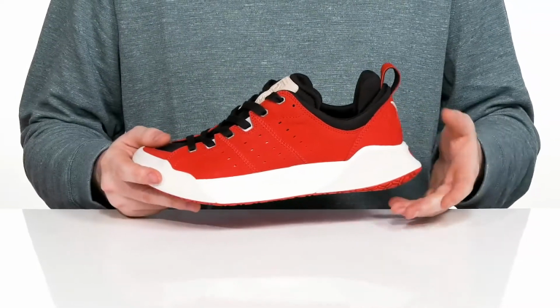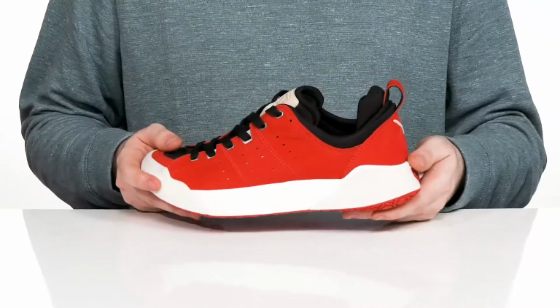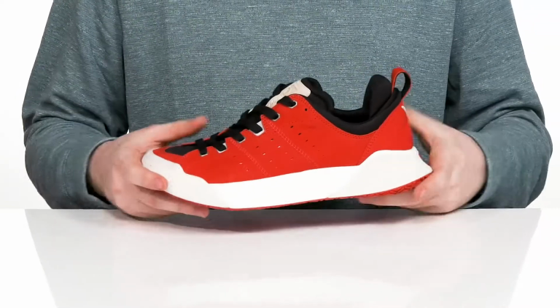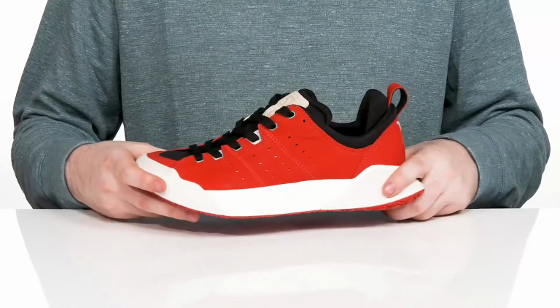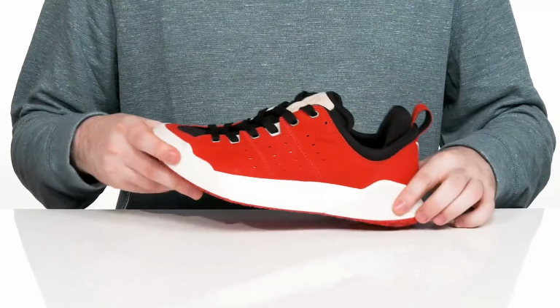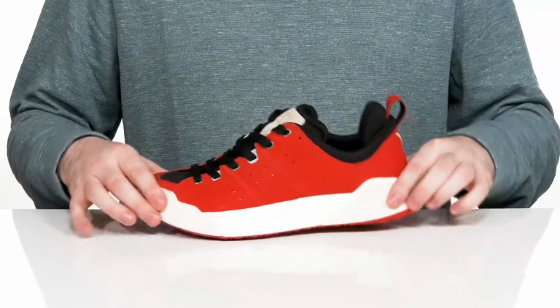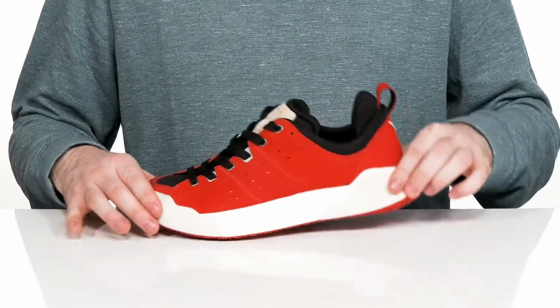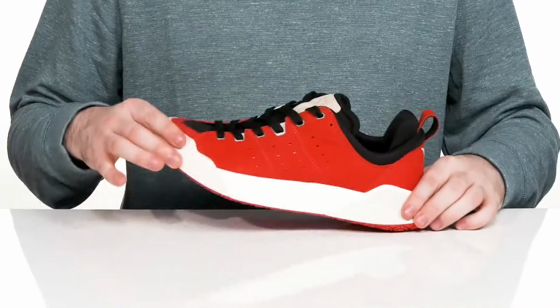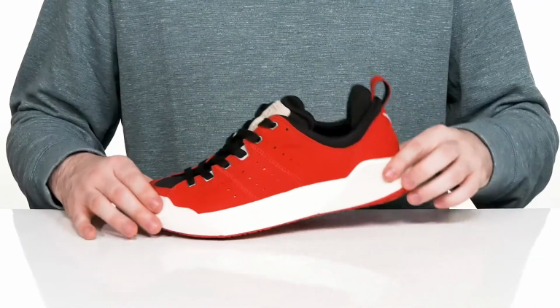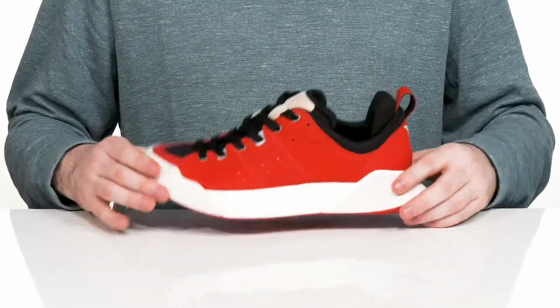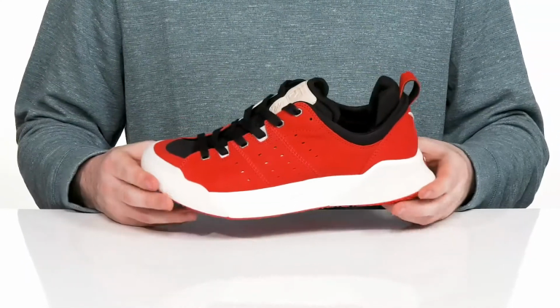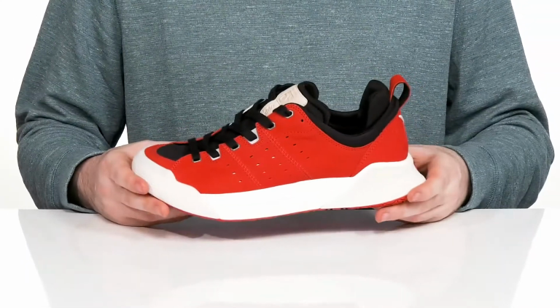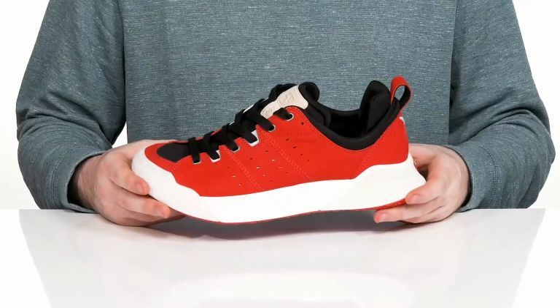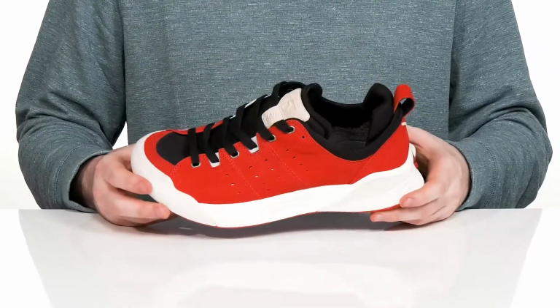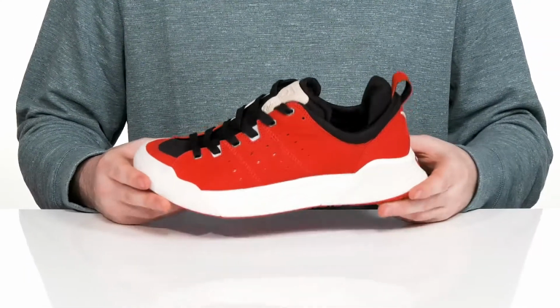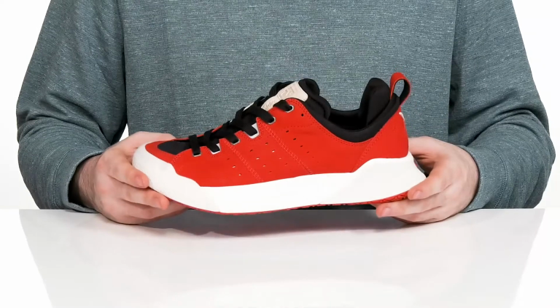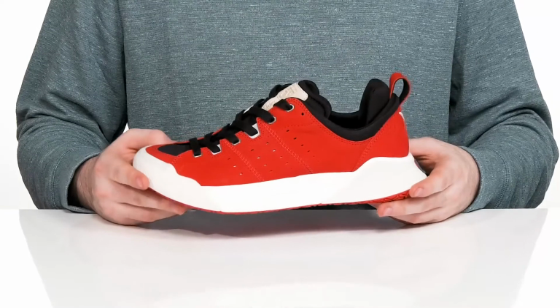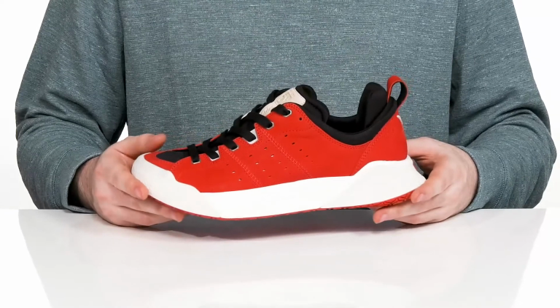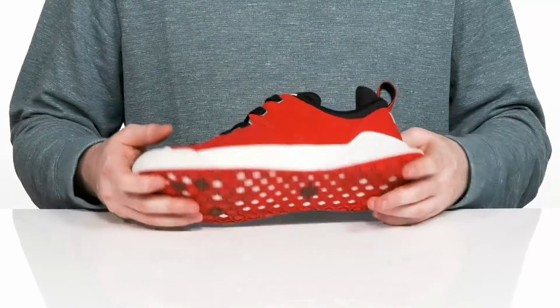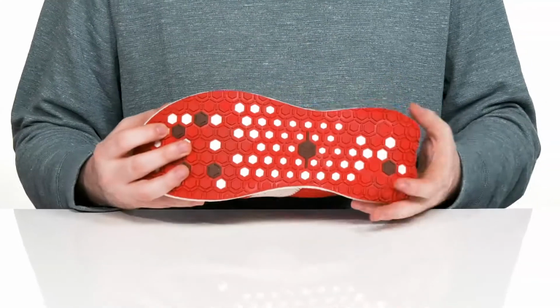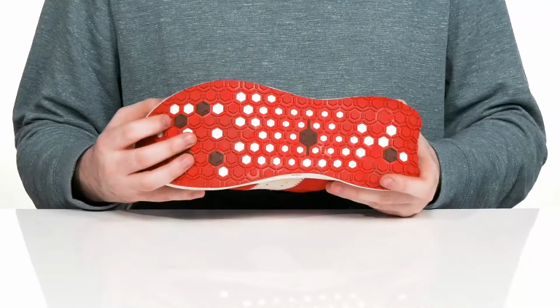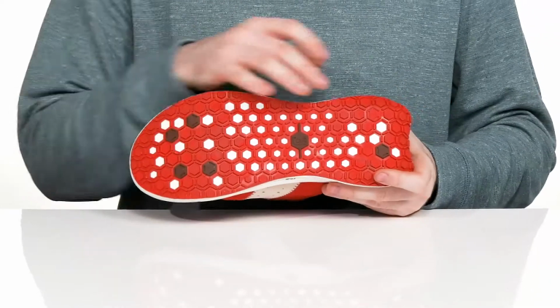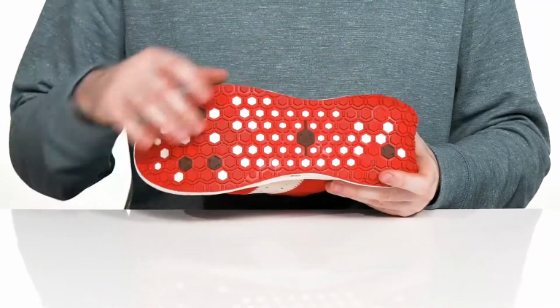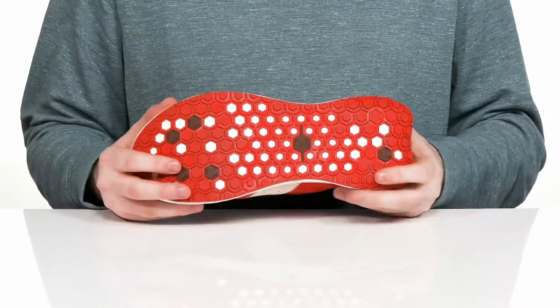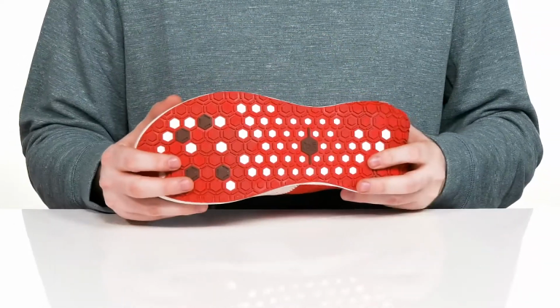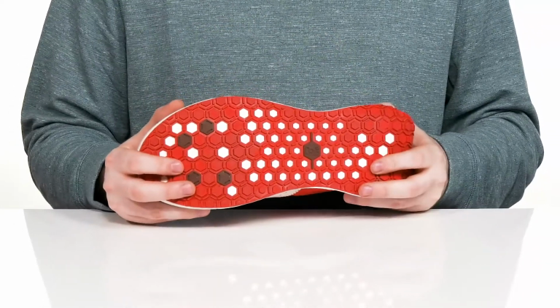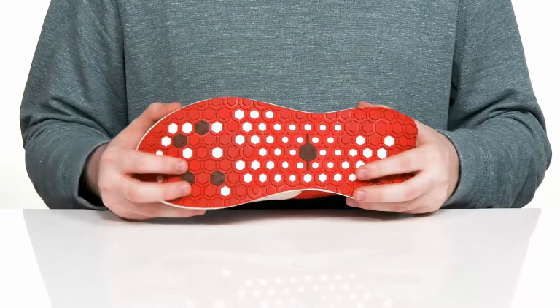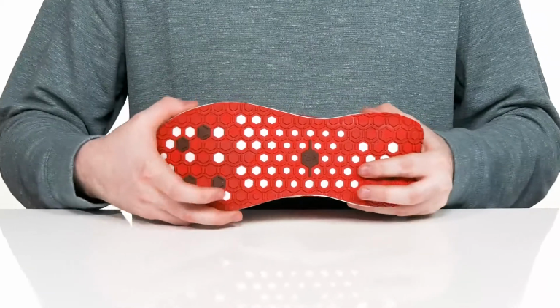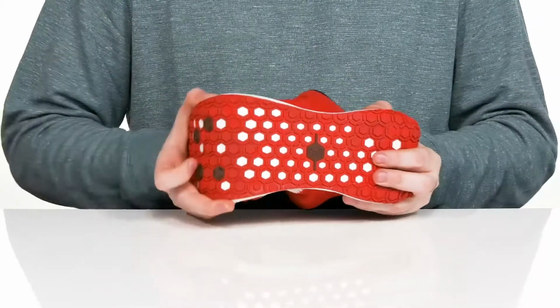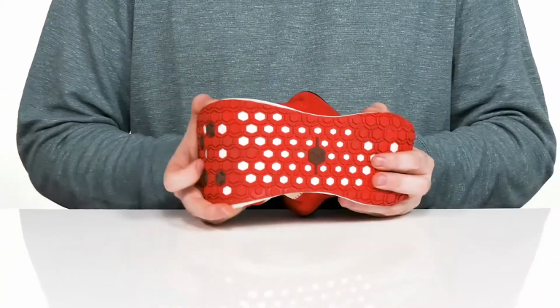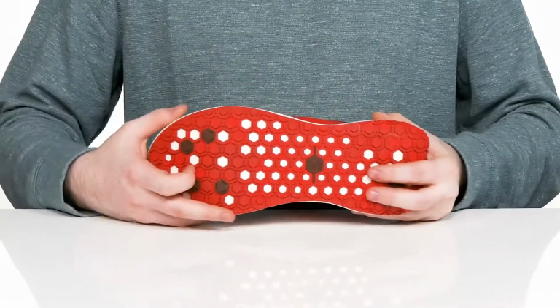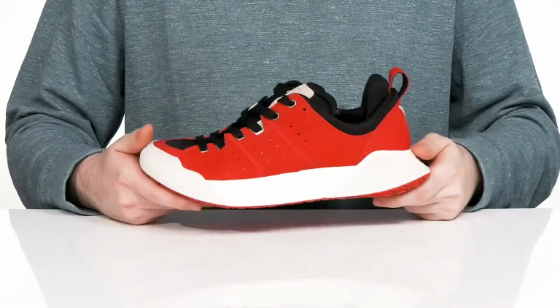The midsole is made of Exponent EVA foam — it helps reduce weight while giving you a very nice geometric rocking shape to keep you moving forward reliably. The outsole is a lightweight rubber with fantastic grip and plenty of flex throughout.